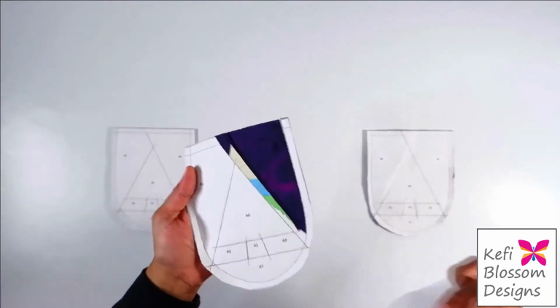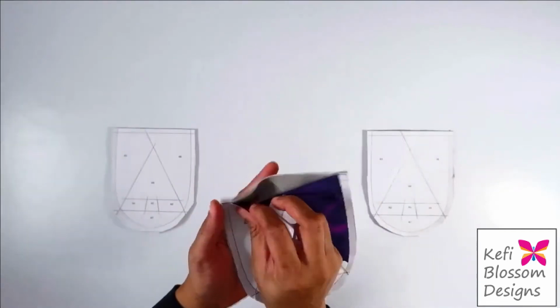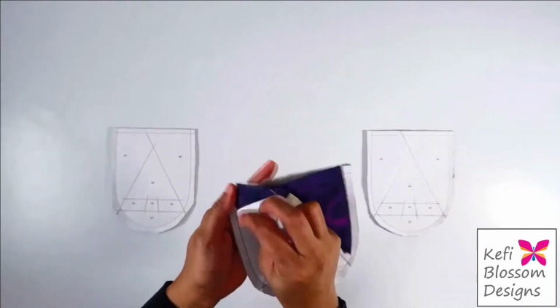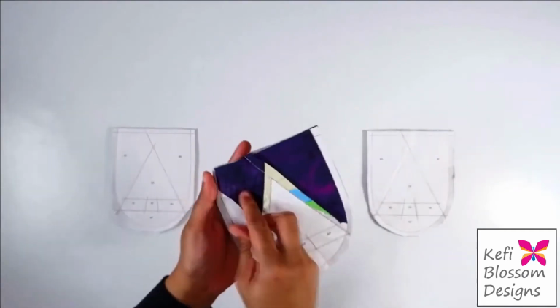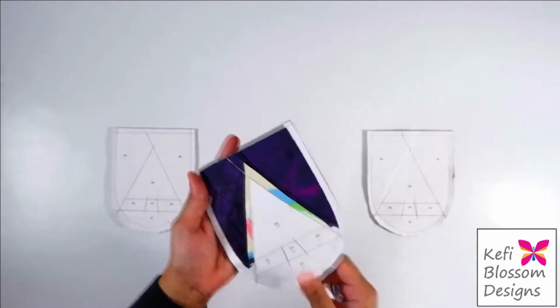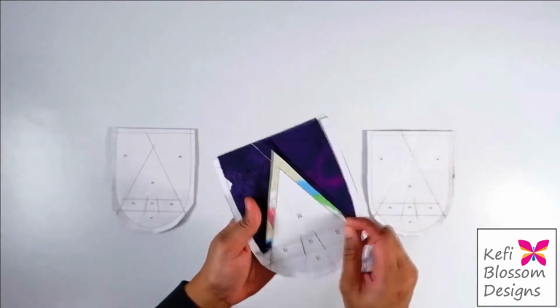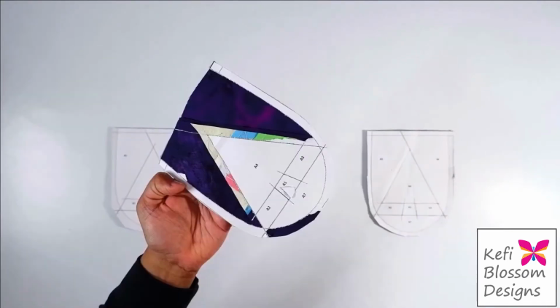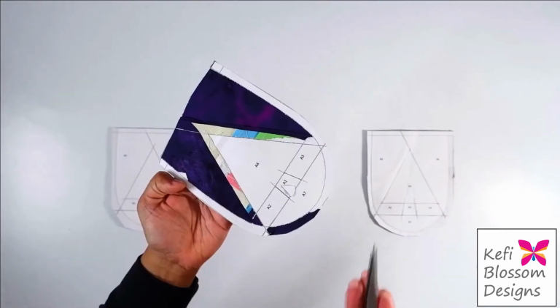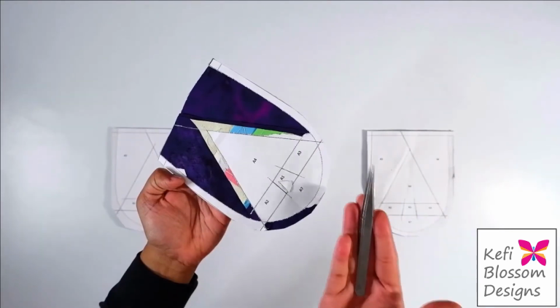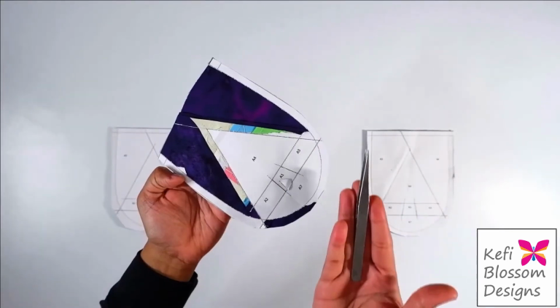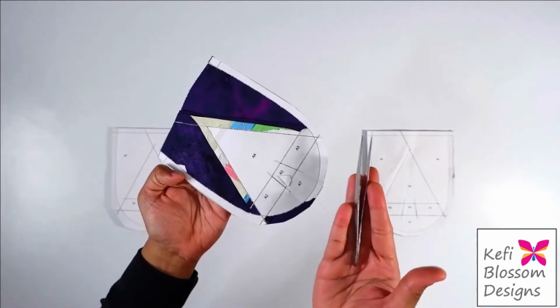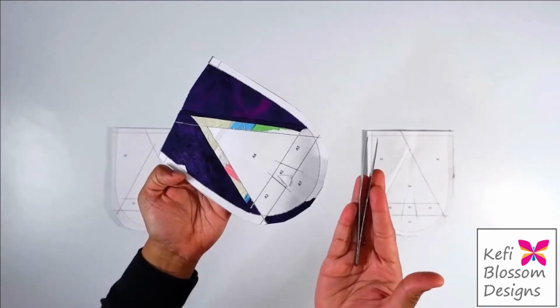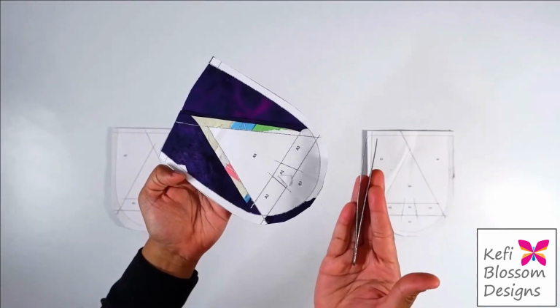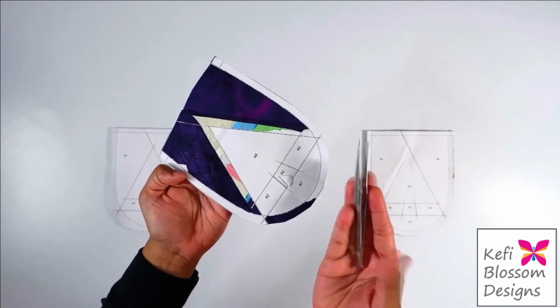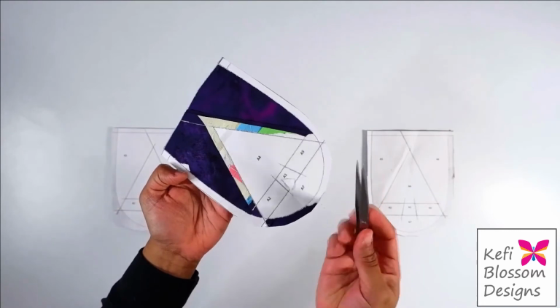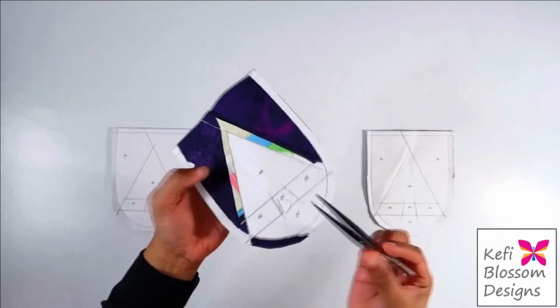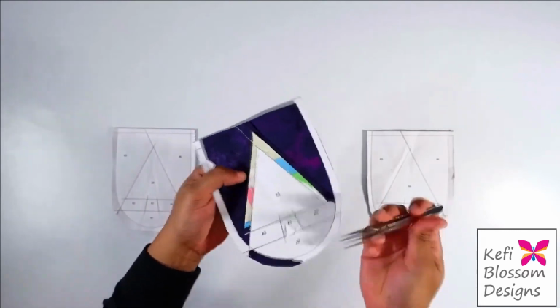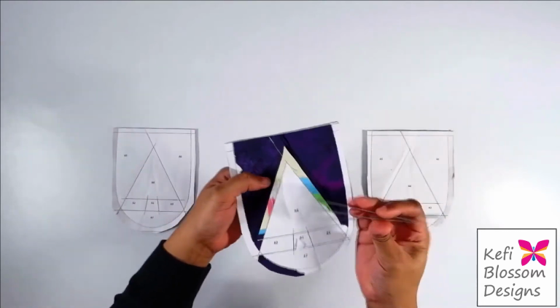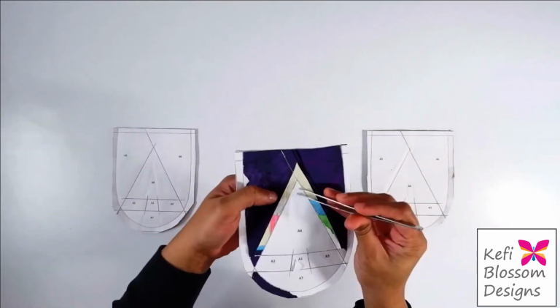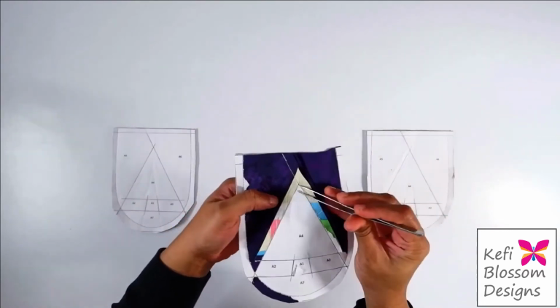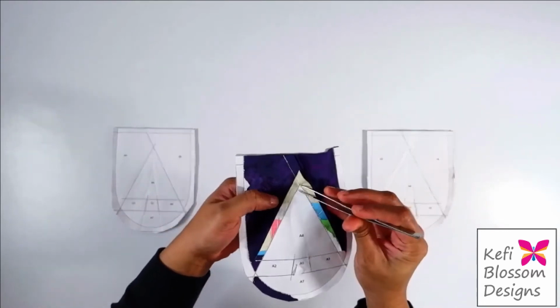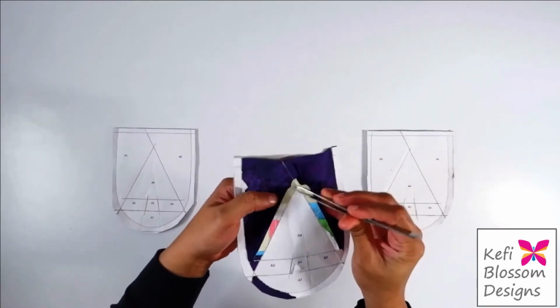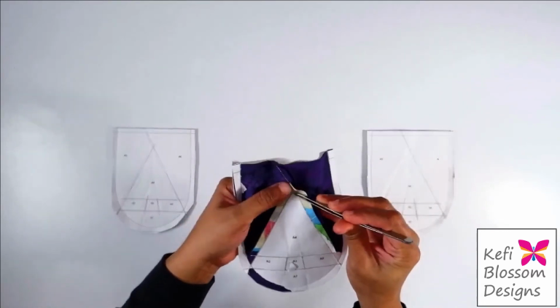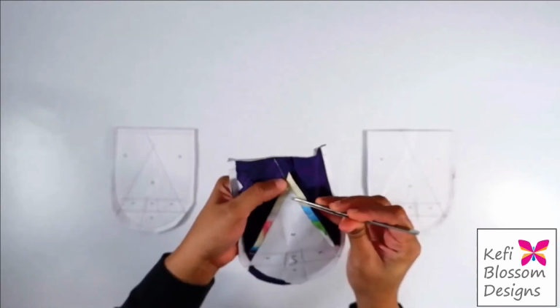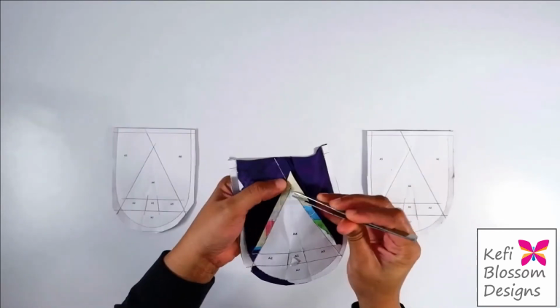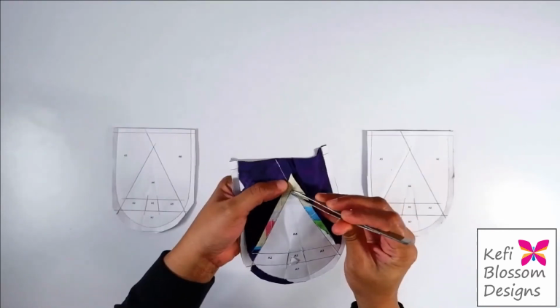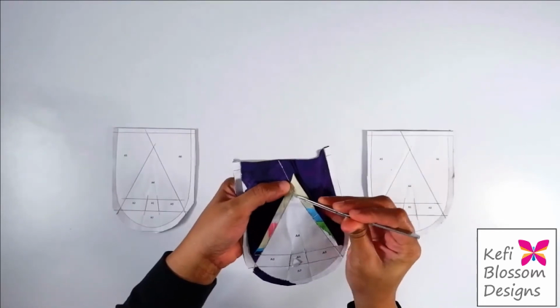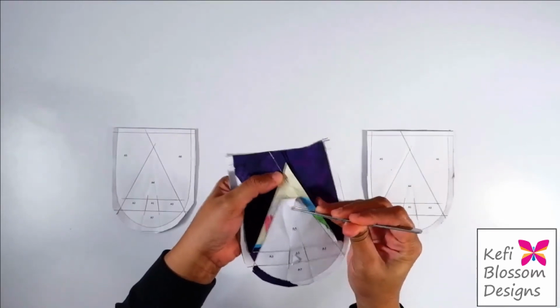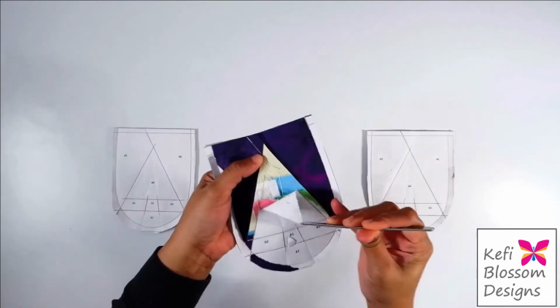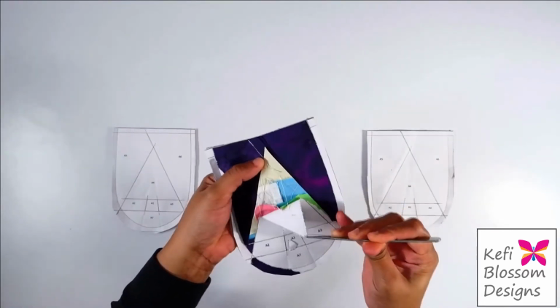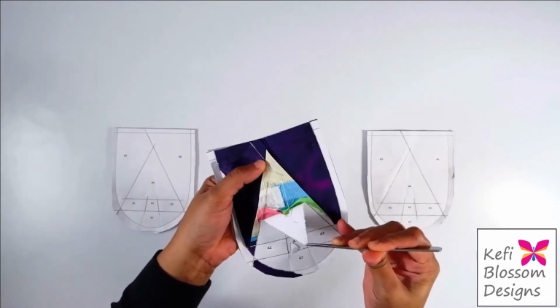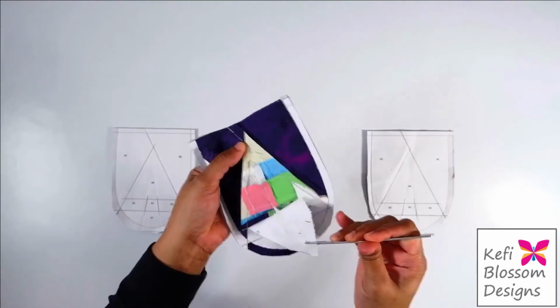Now it's time to rip the paper. If you find it tedious to rip the paper, you can use a simple tweezer — just grab a corner and pull.